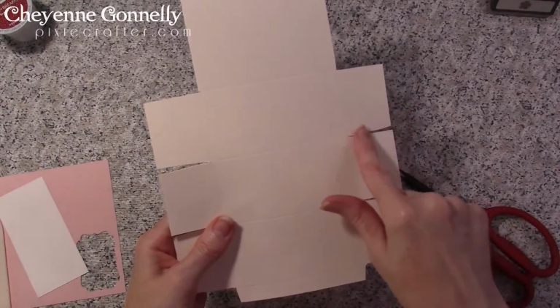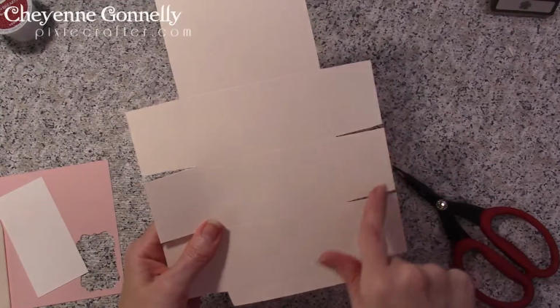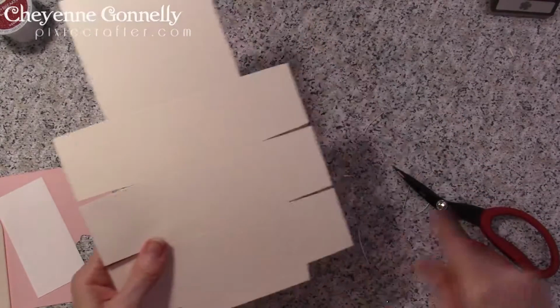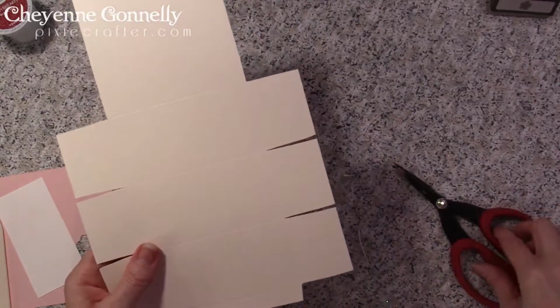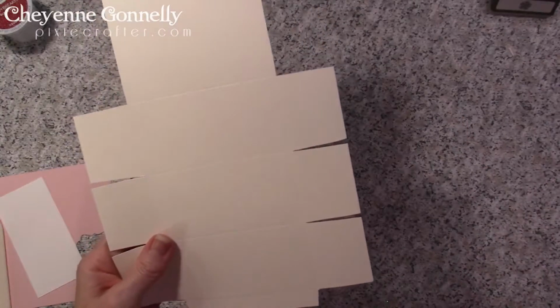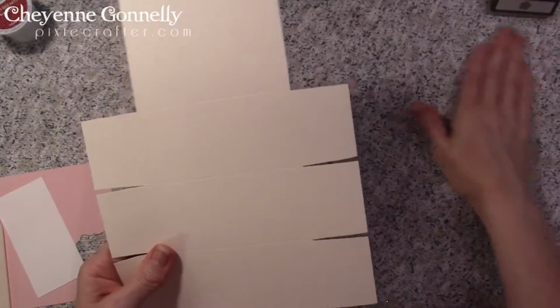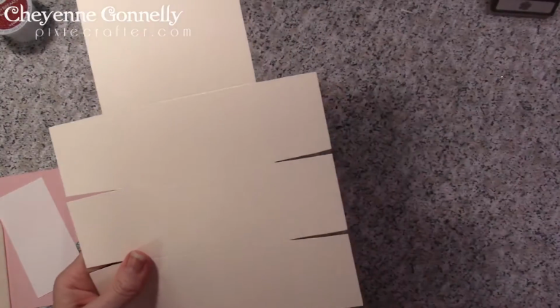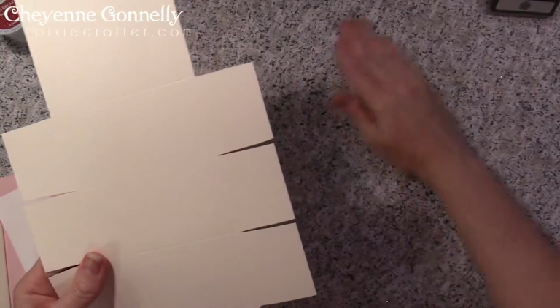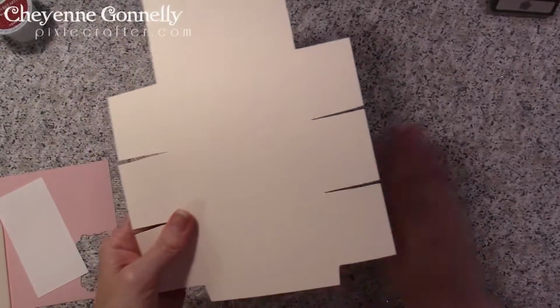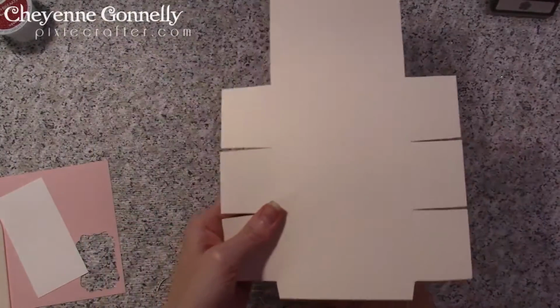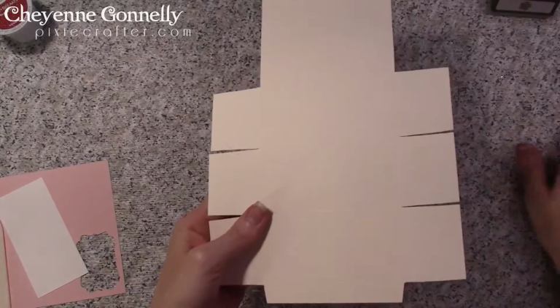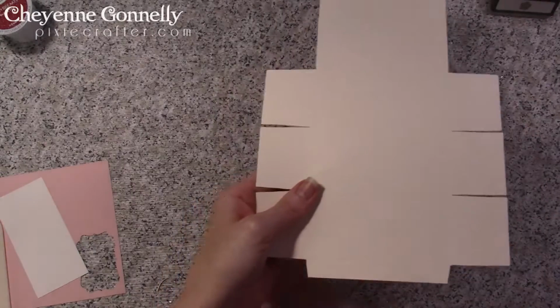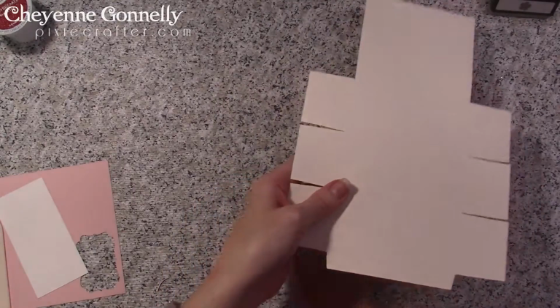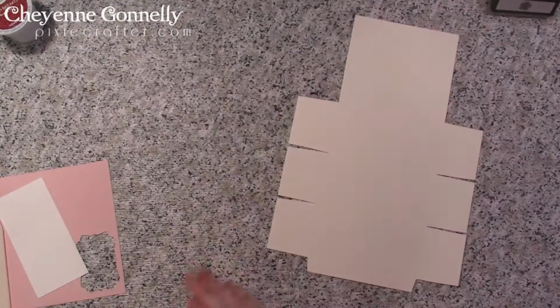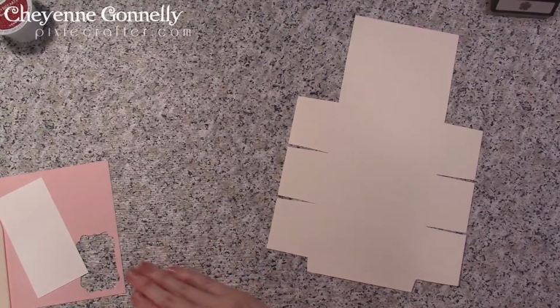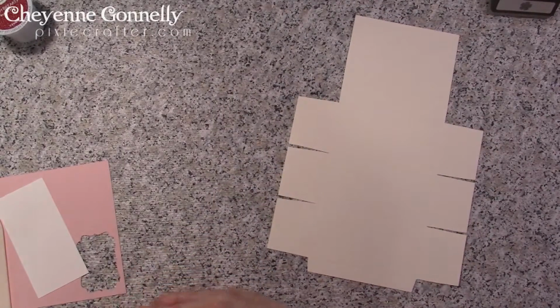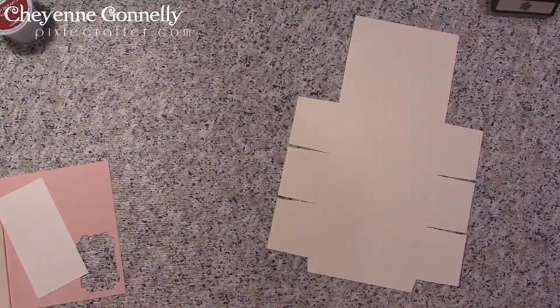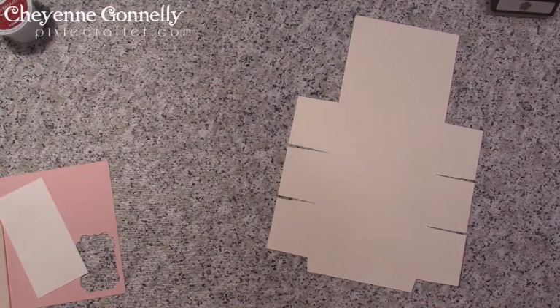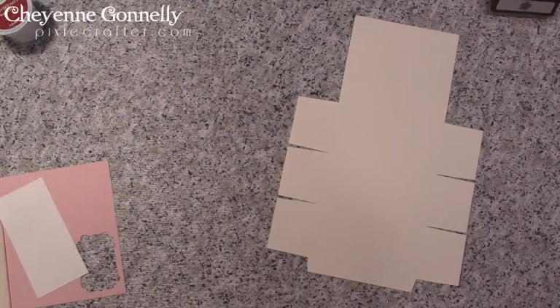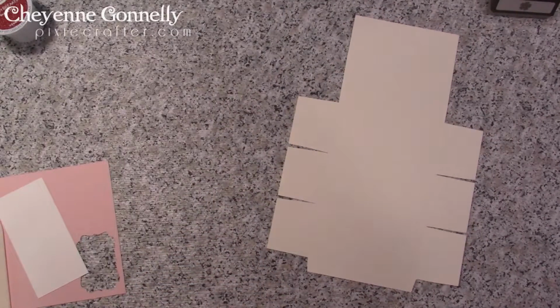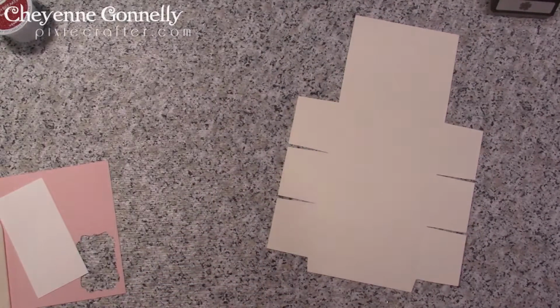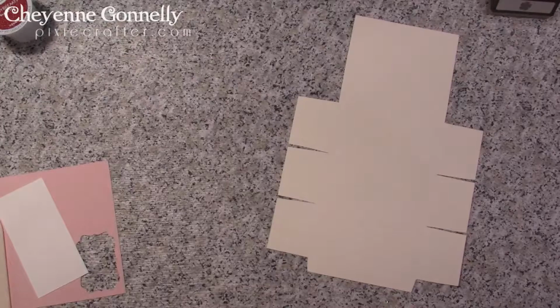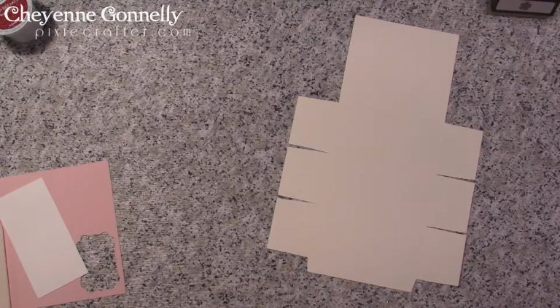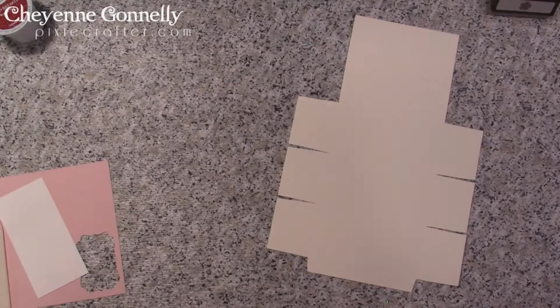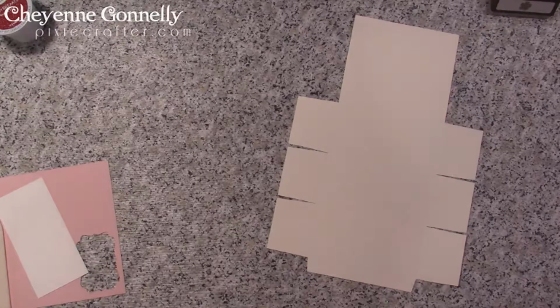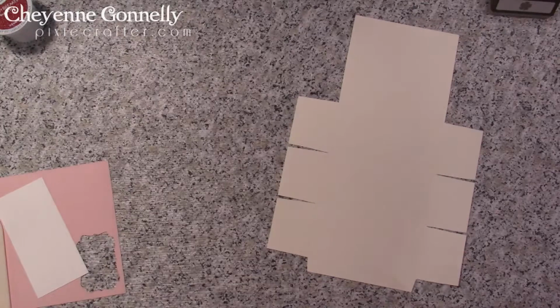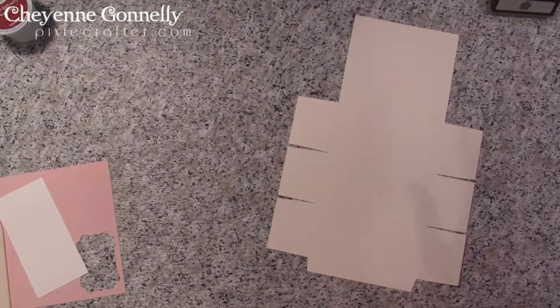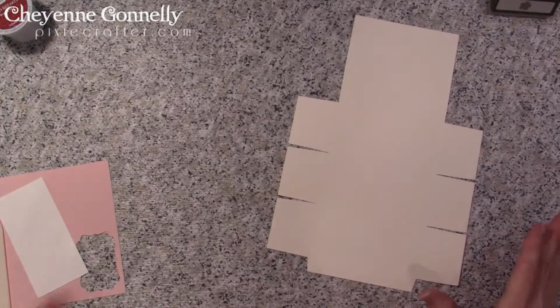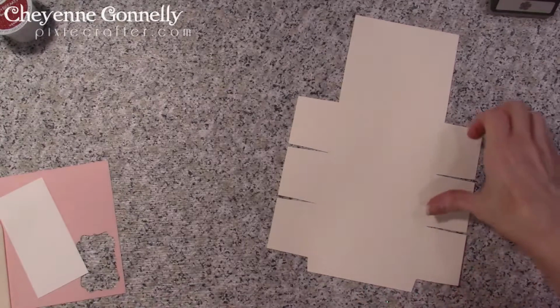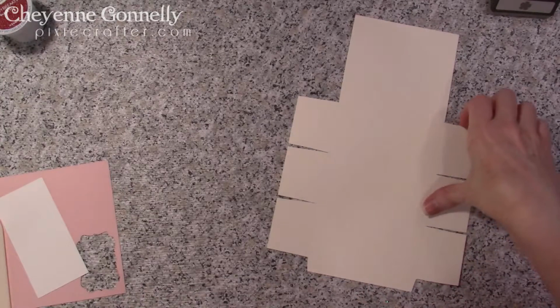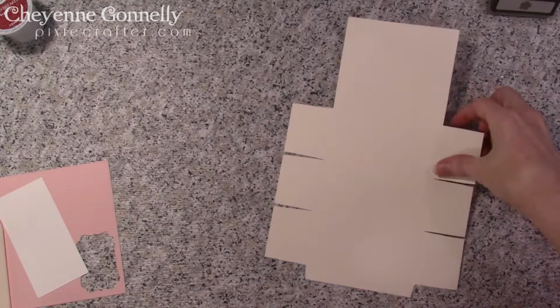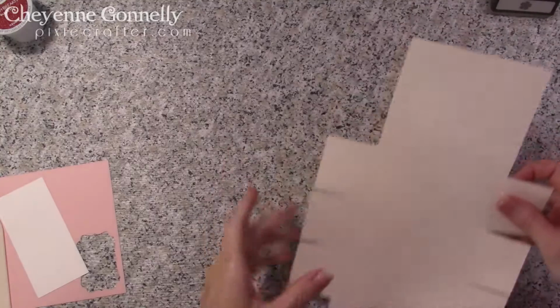It's little details like this that really elevate the level of your craft — it gets it to the level where it's still handmade, but it's like something you could sell in a gift shop. Doesn't everybody appreciate that? Now let's start doing some stamping.